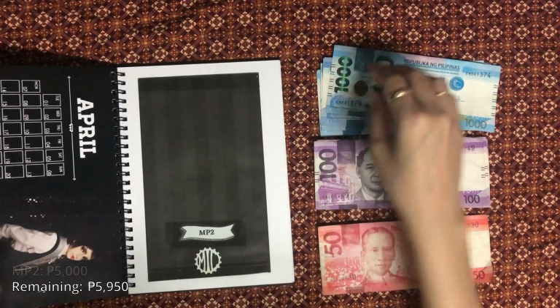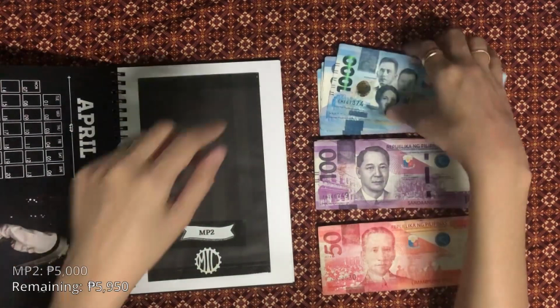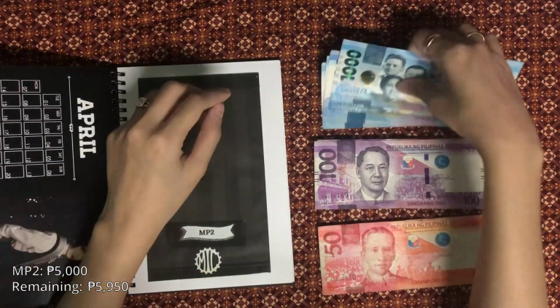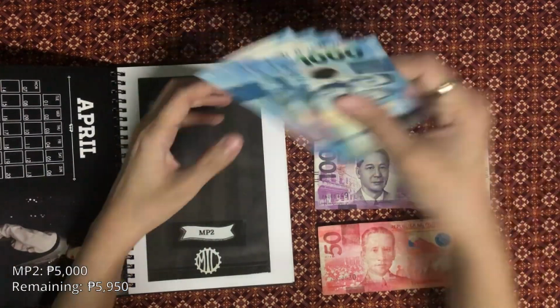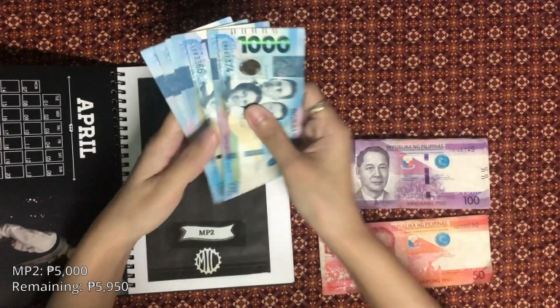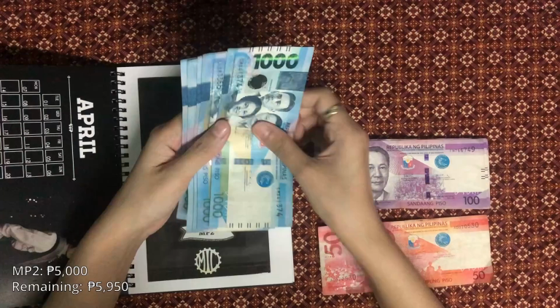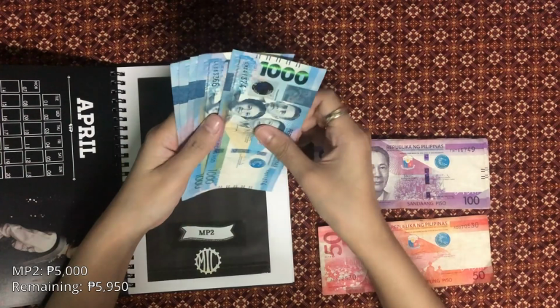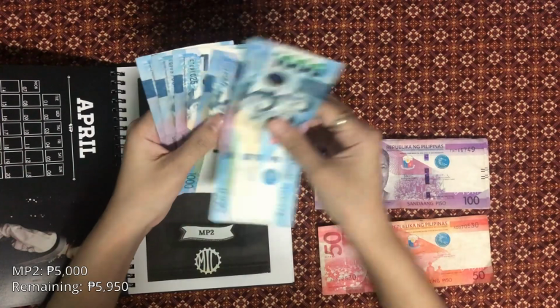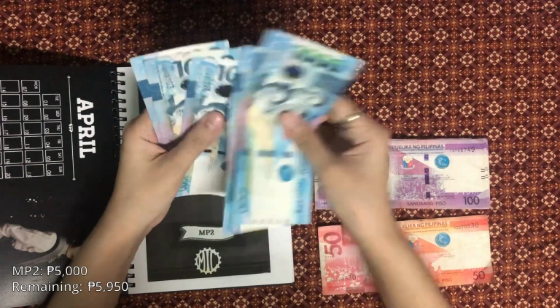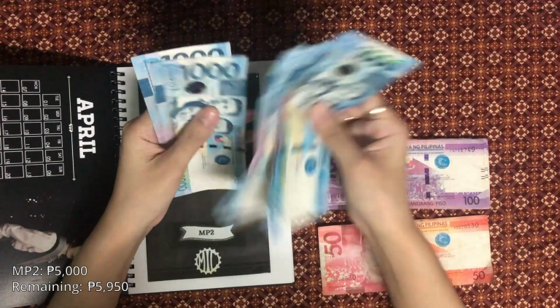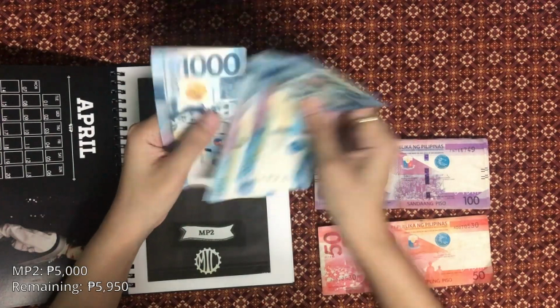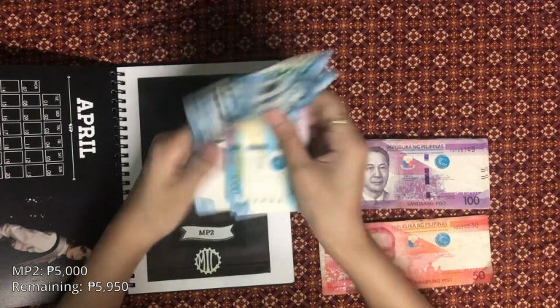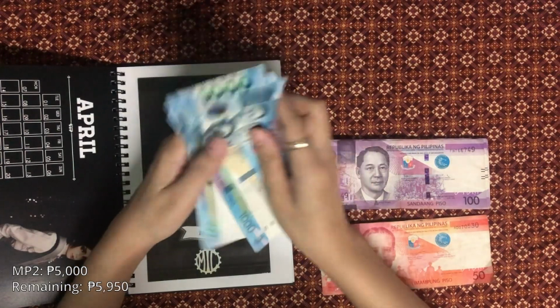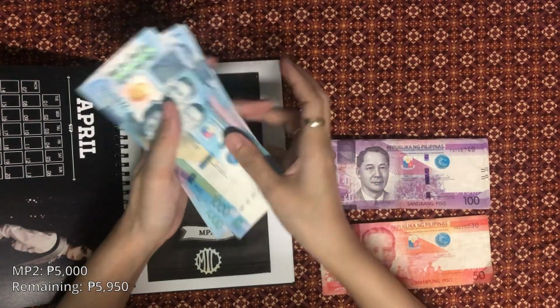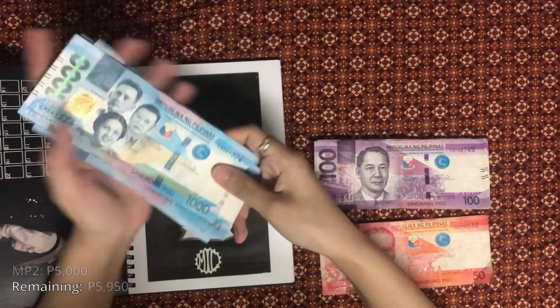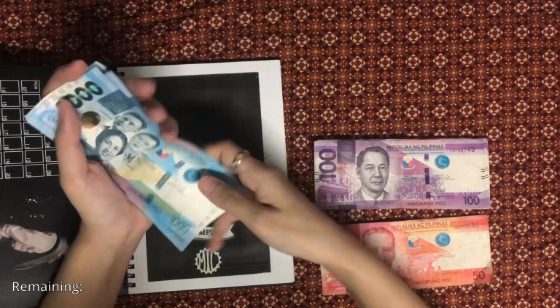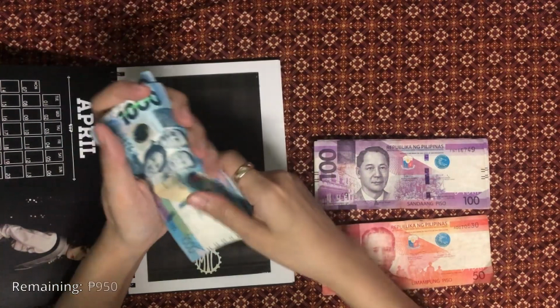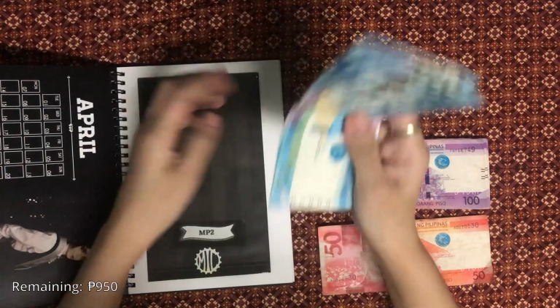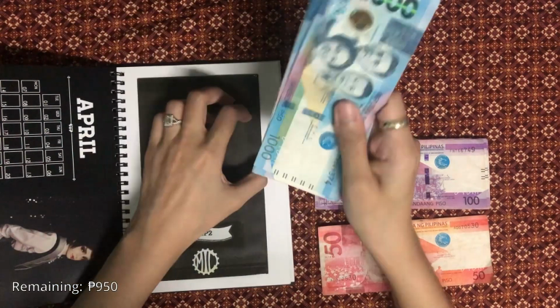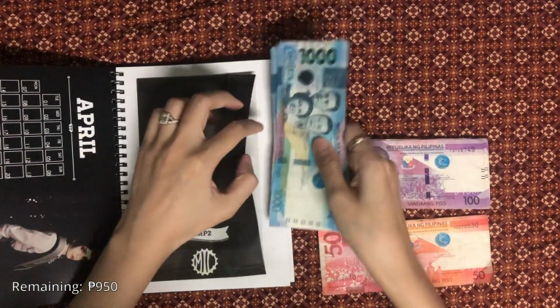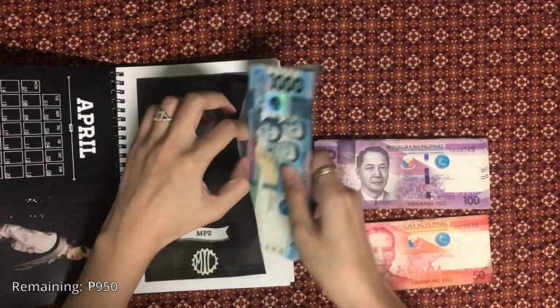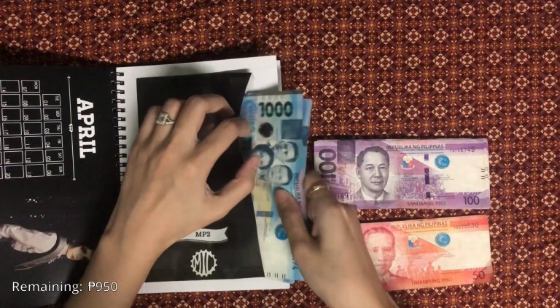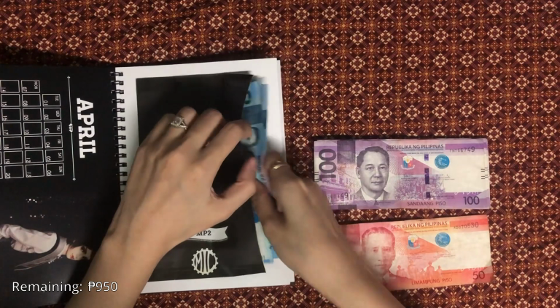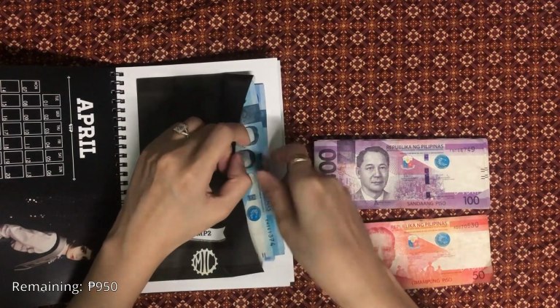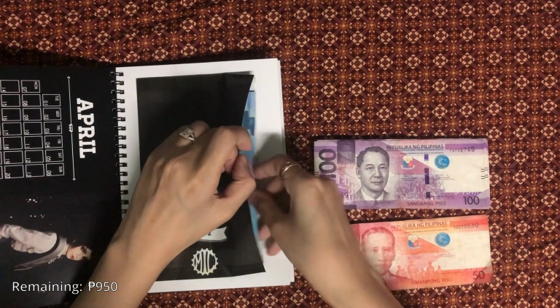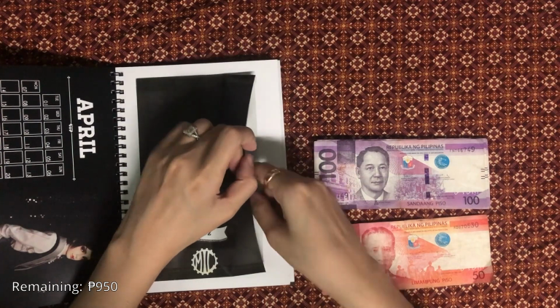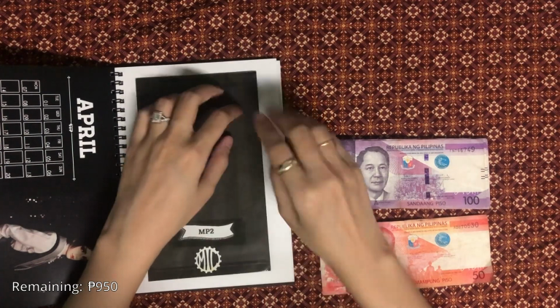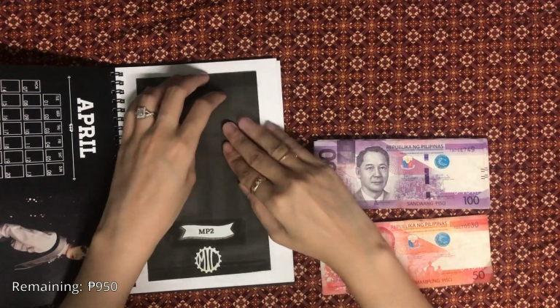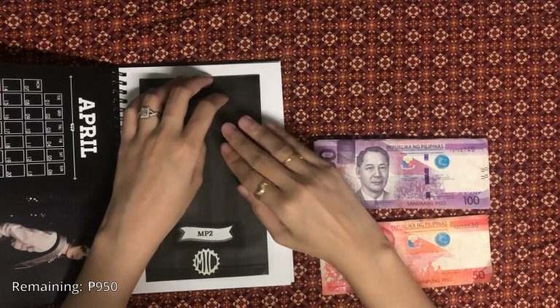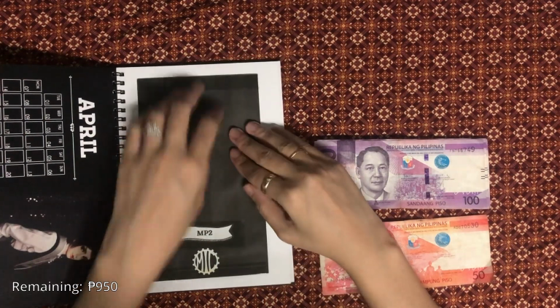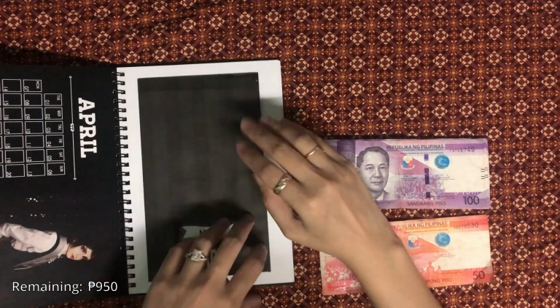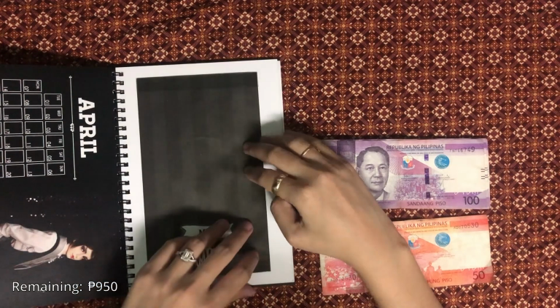MP2 will get 5,000 pesos. Once I've deposited this, I will have a total of 15,000 pesos in this MP2 account.